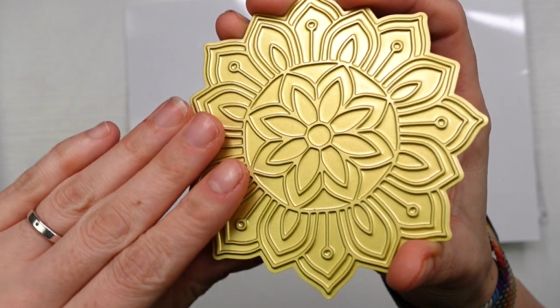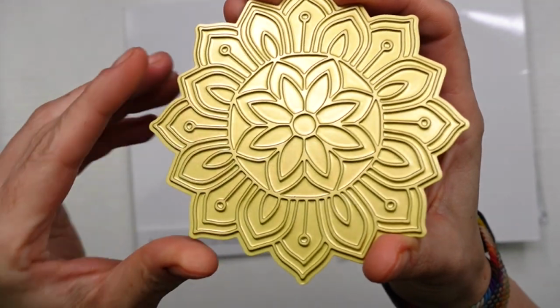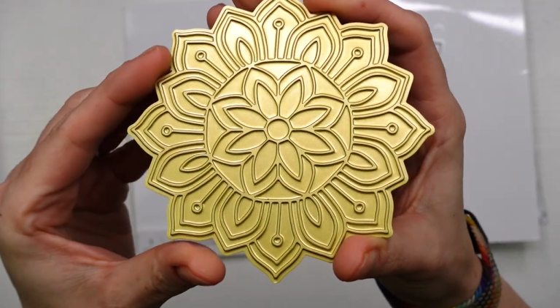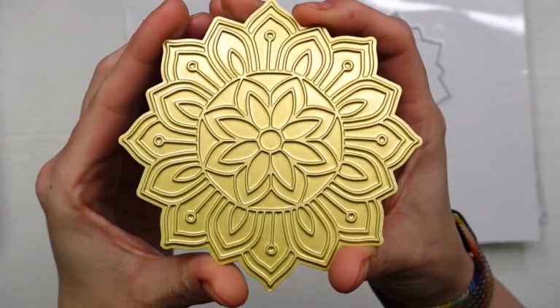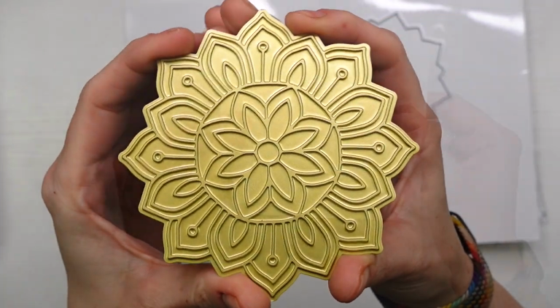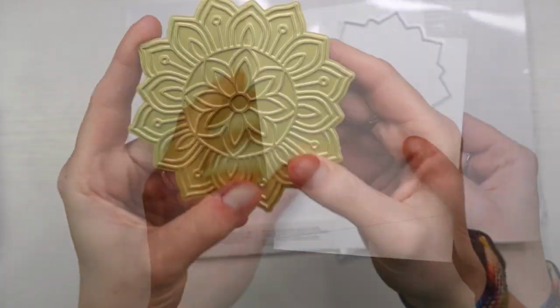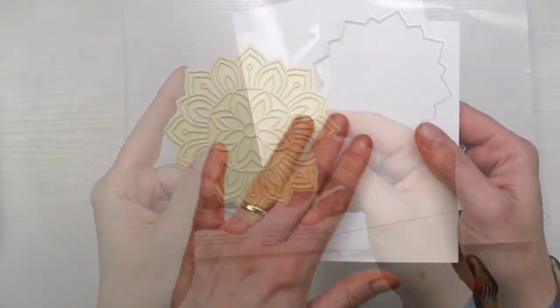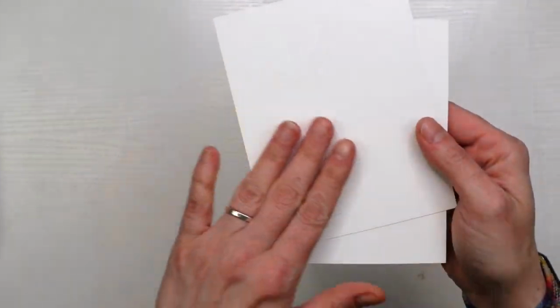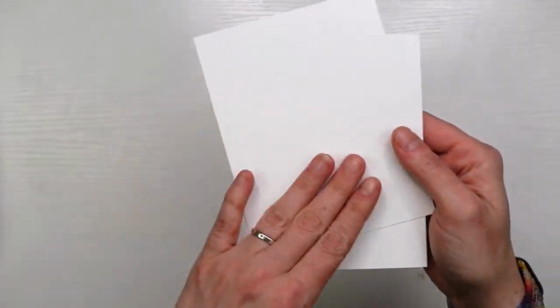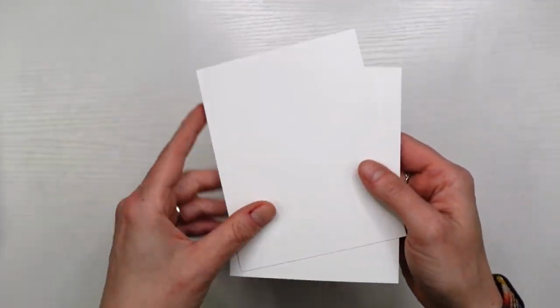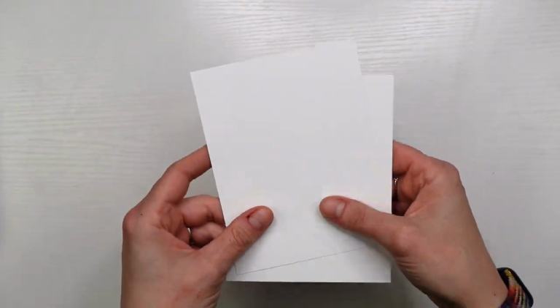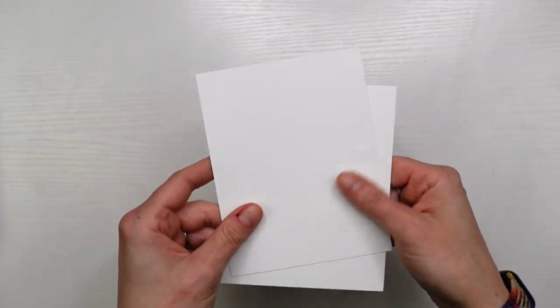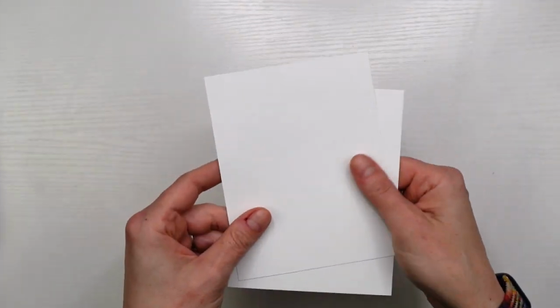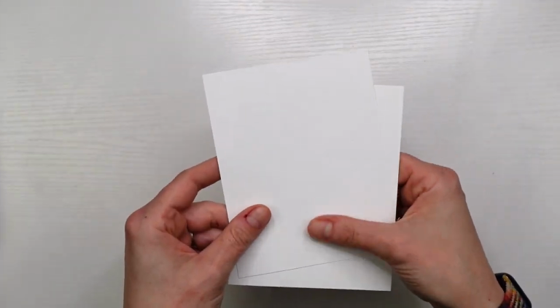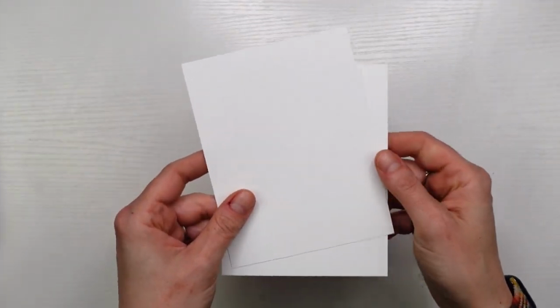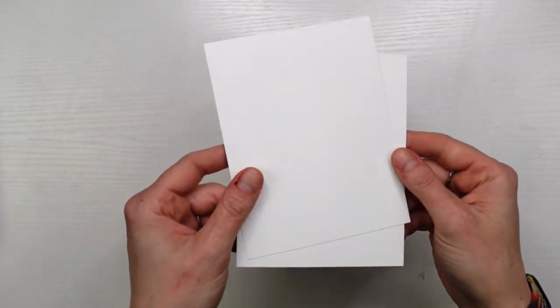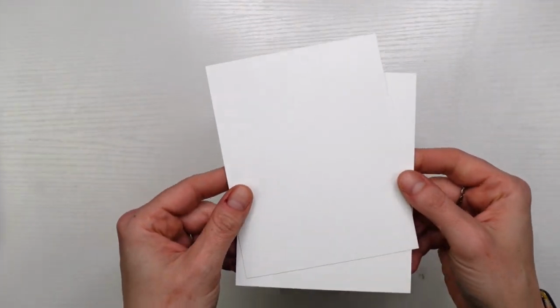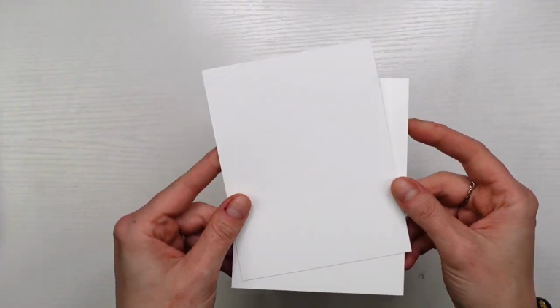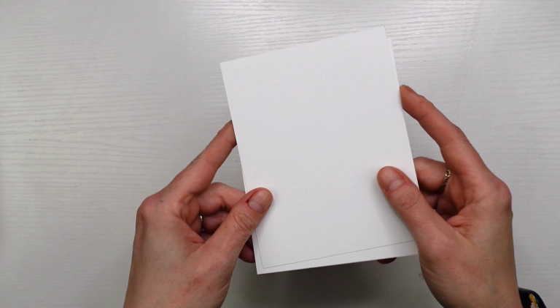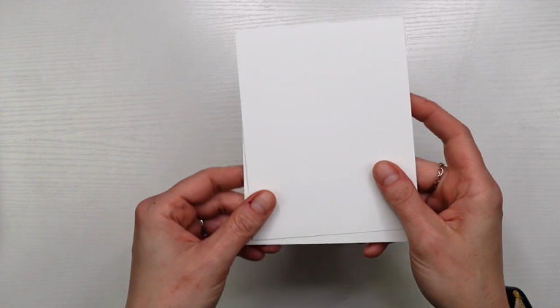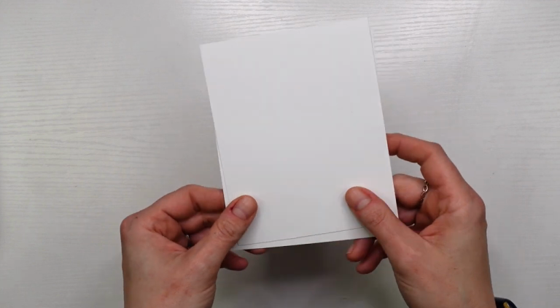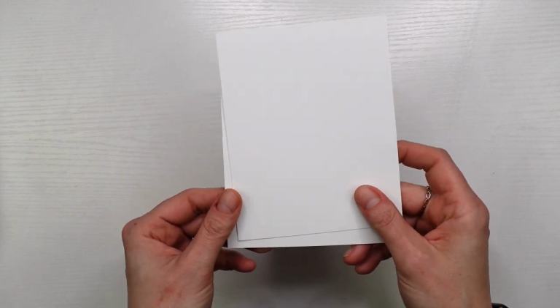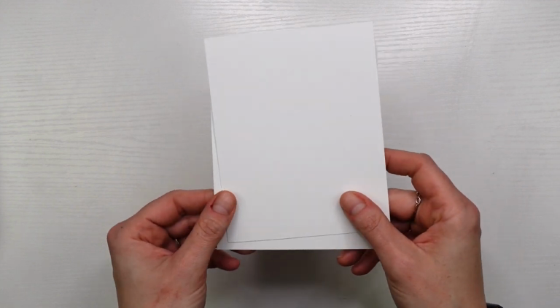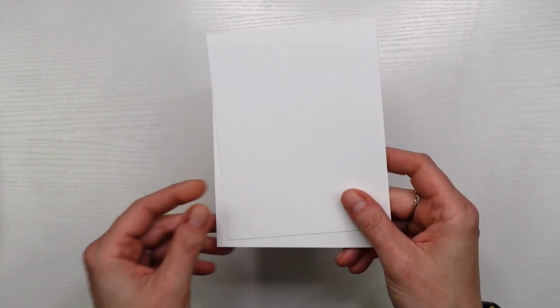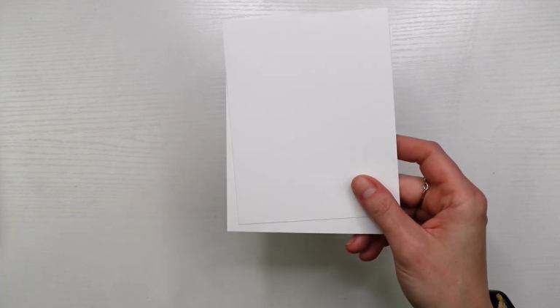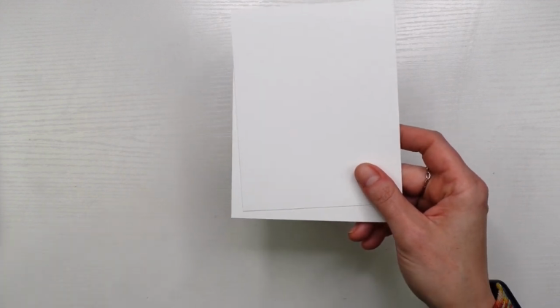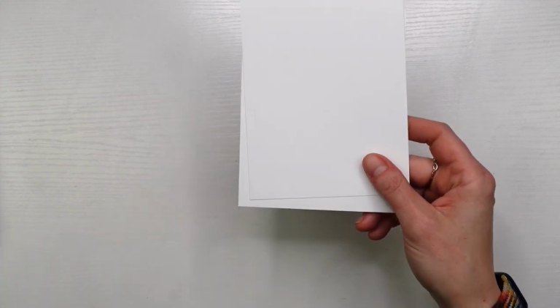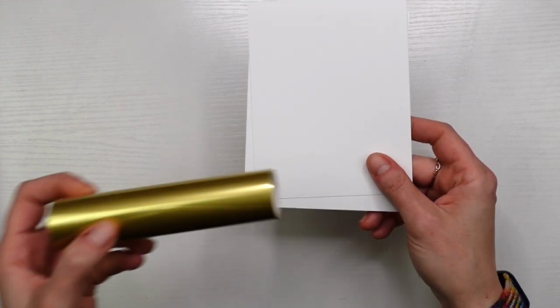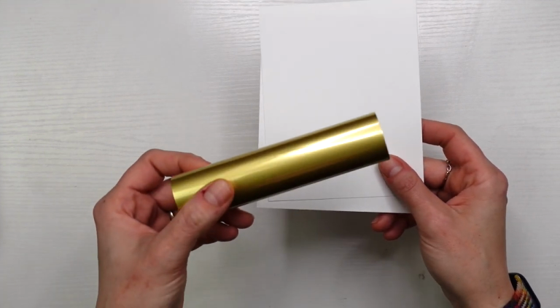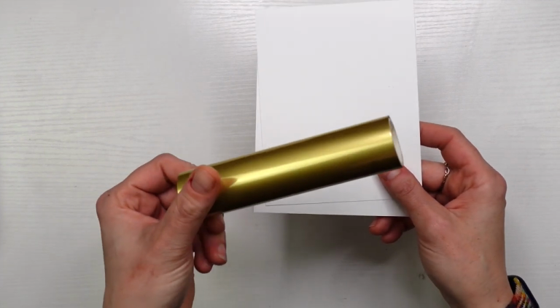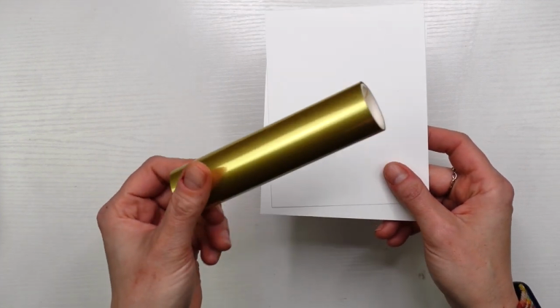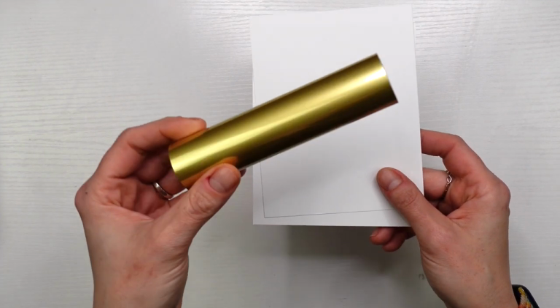Hot foil plates look a little bit like dies but that surface is smooth, and that's what's used to create the impression pushing that hot foil down into your cardstock.